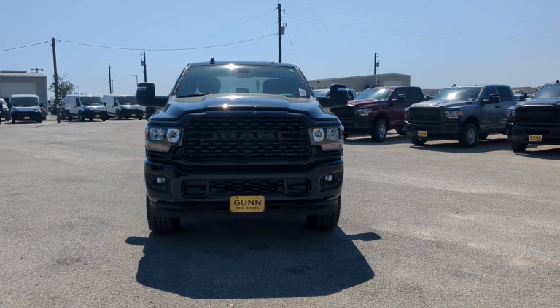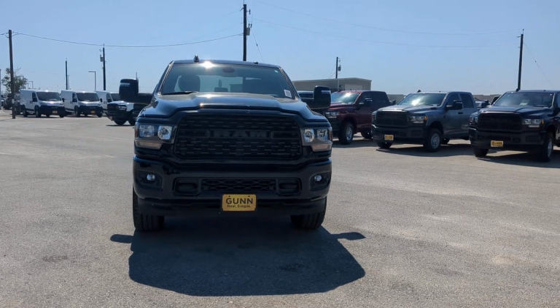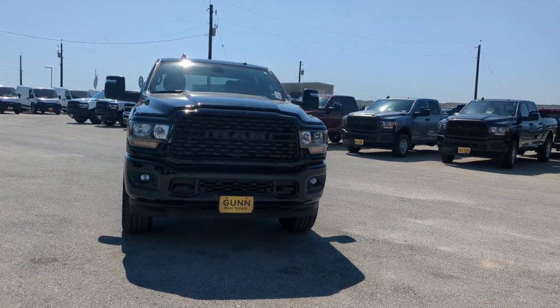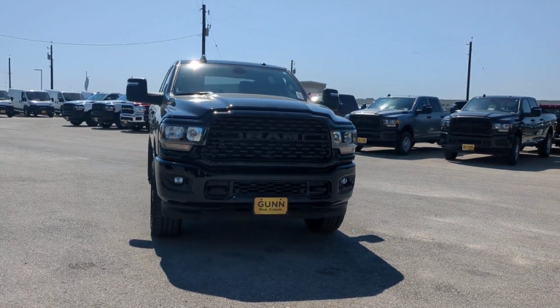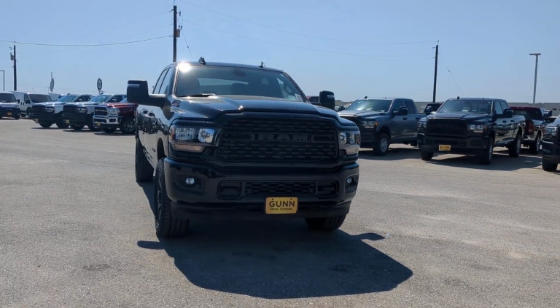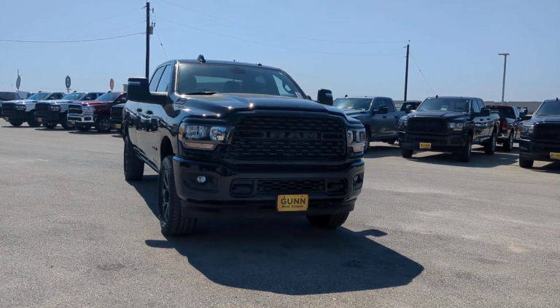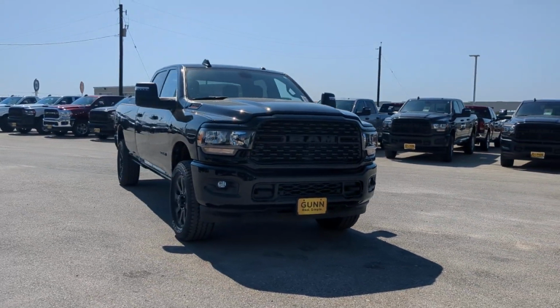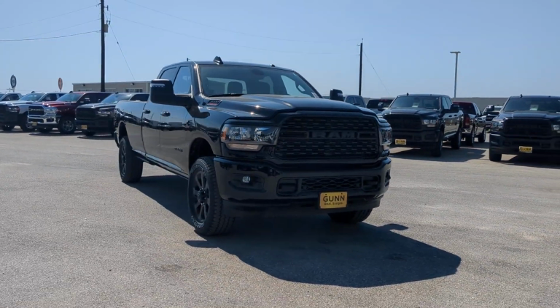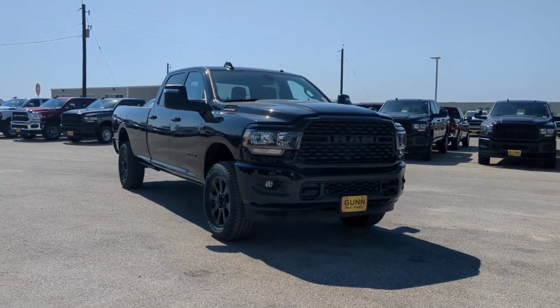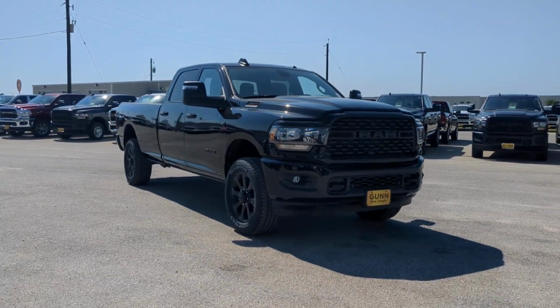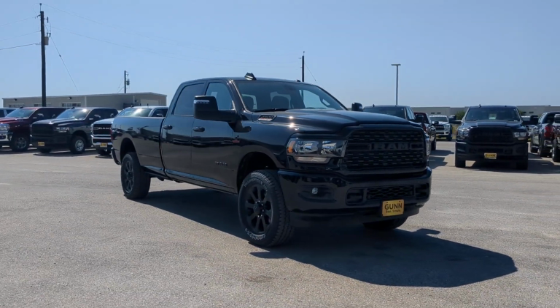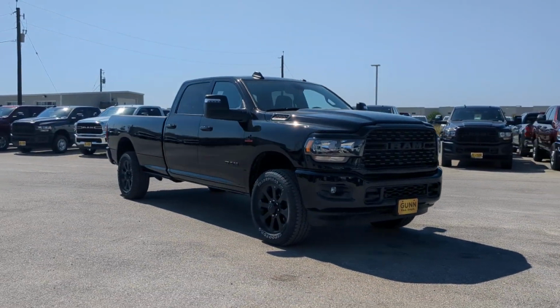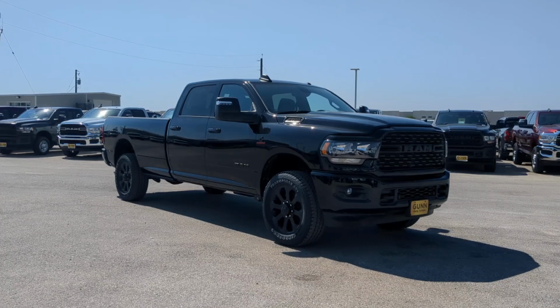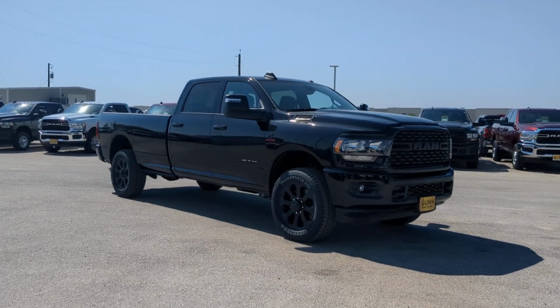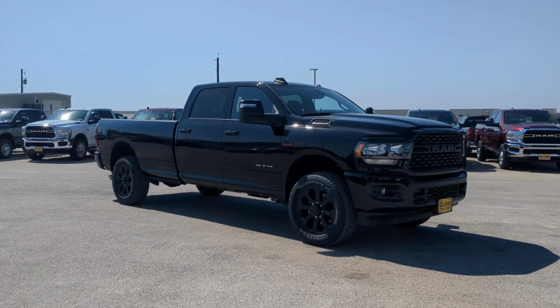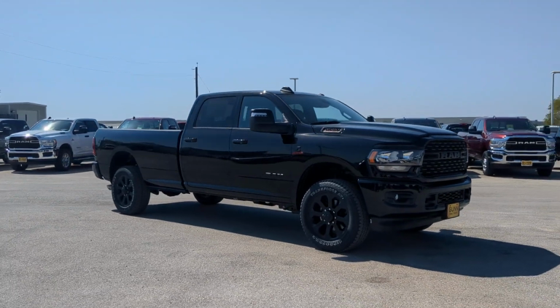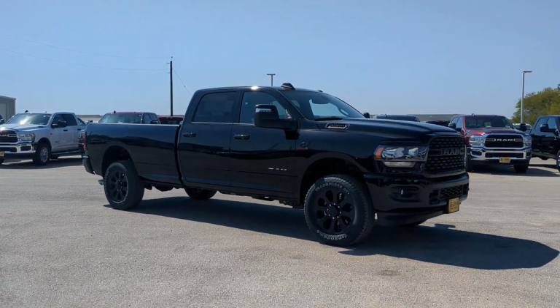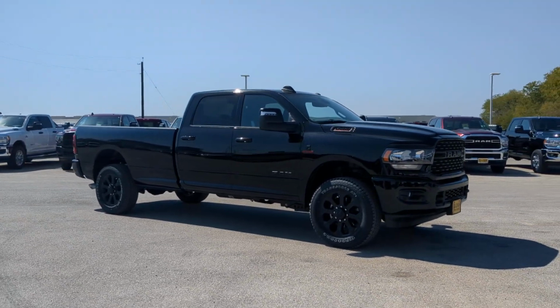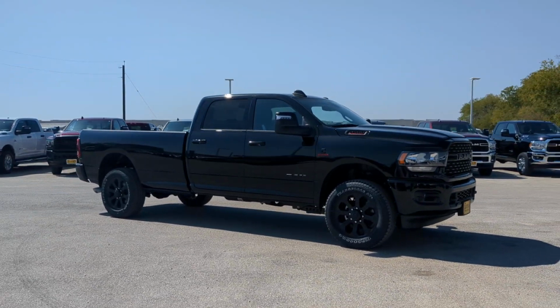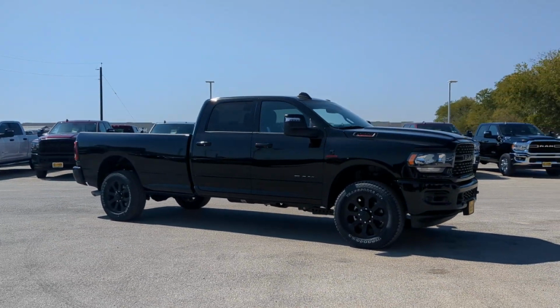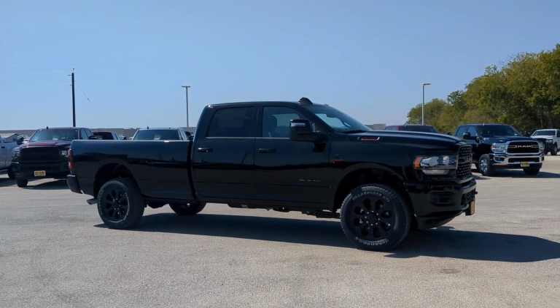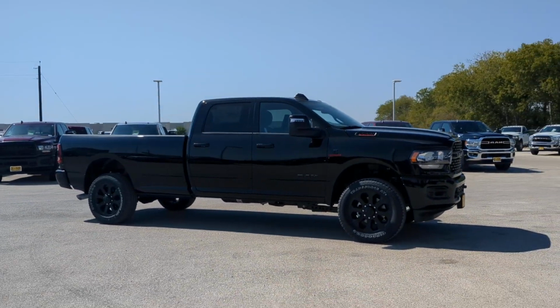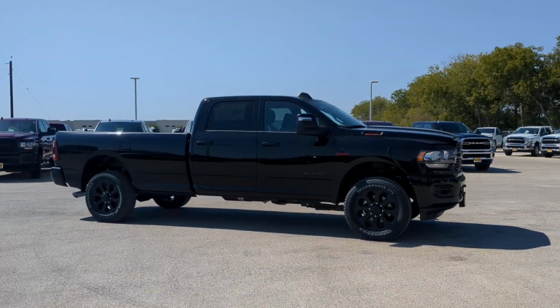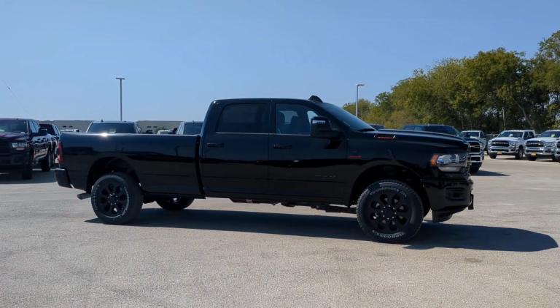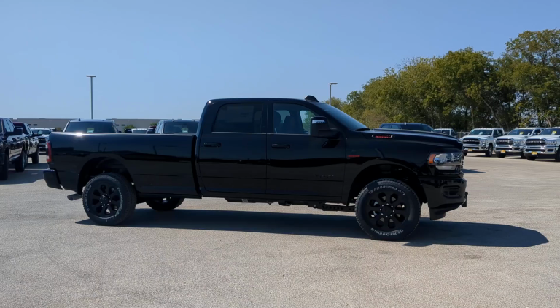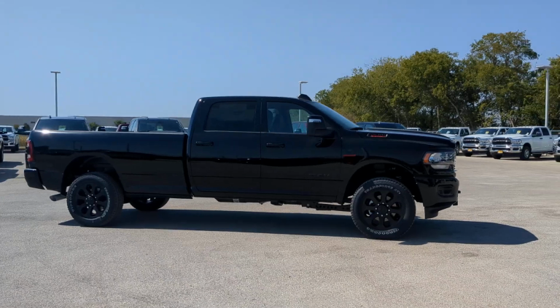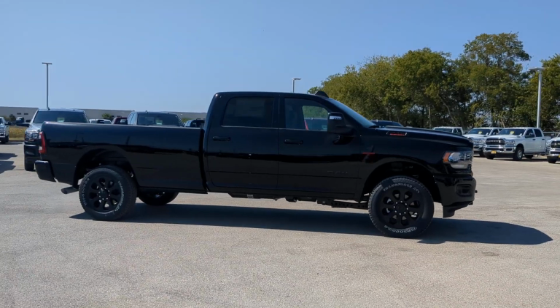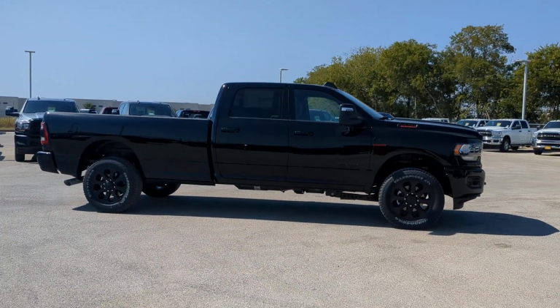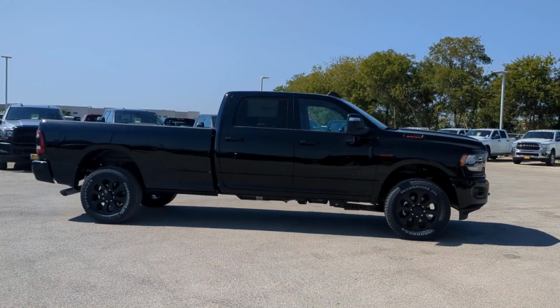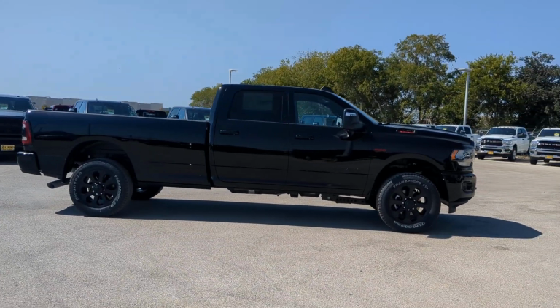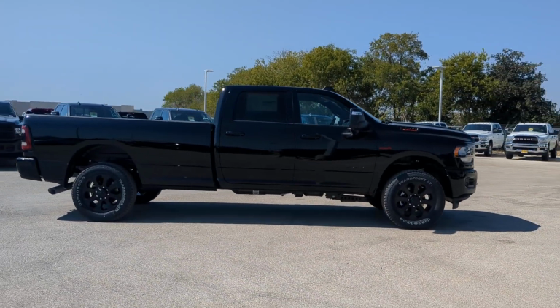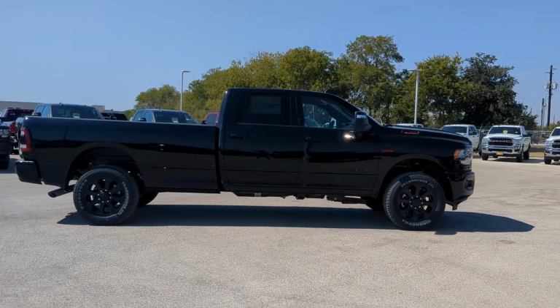You're going to love the 2024 Ram 3500. Get the truck that maximizes power and strength. The Ram 3500 is designed to handle the biggest jobs with ease while keeping you comfortable and connected.